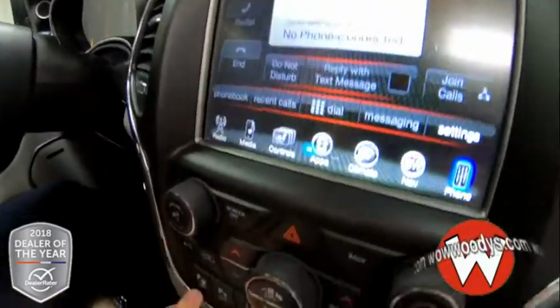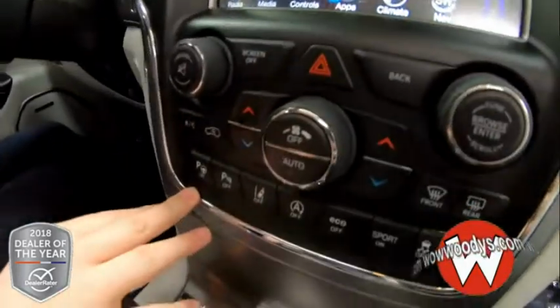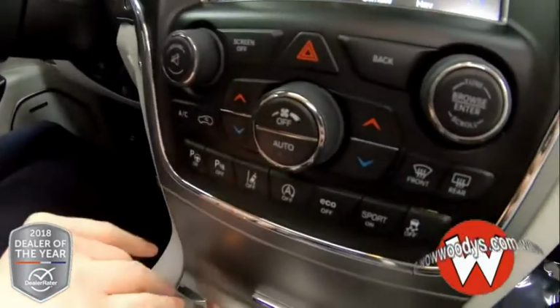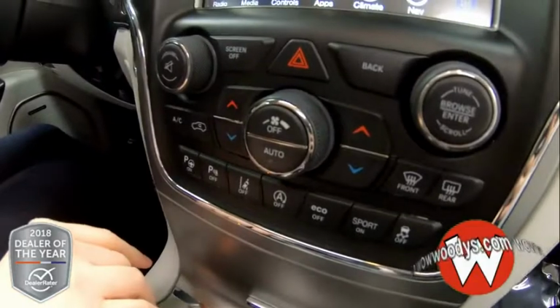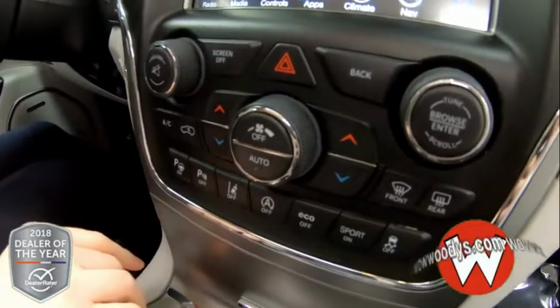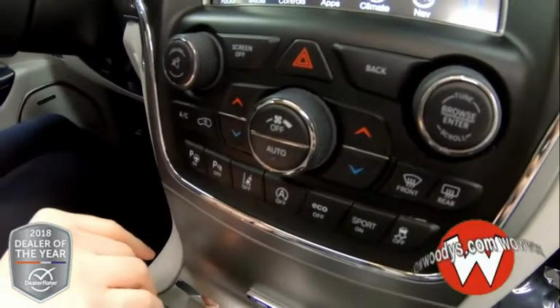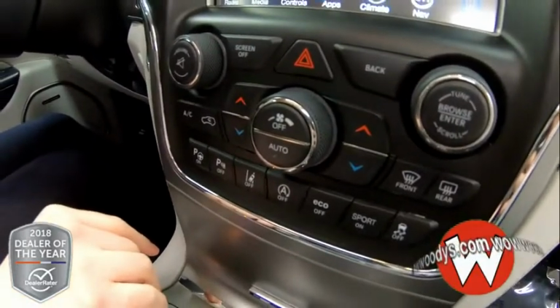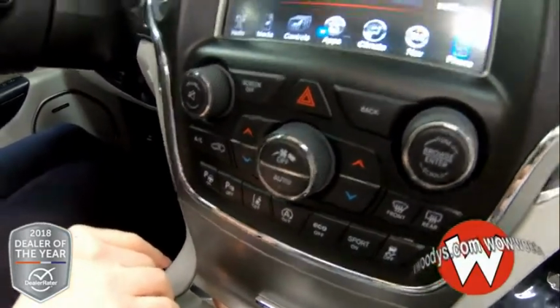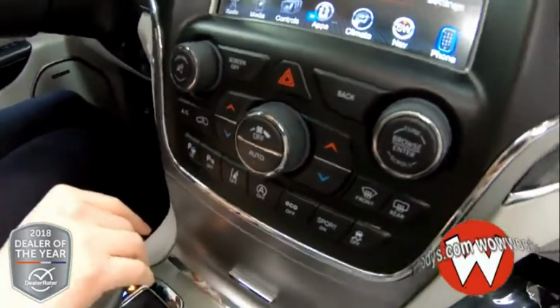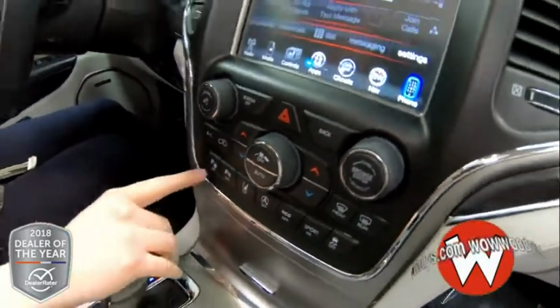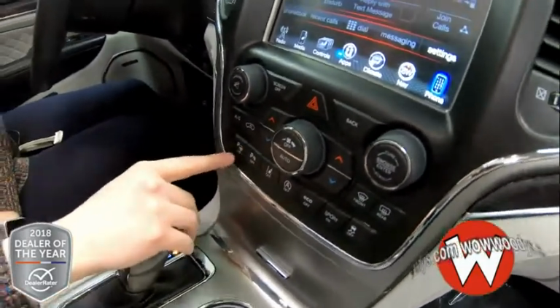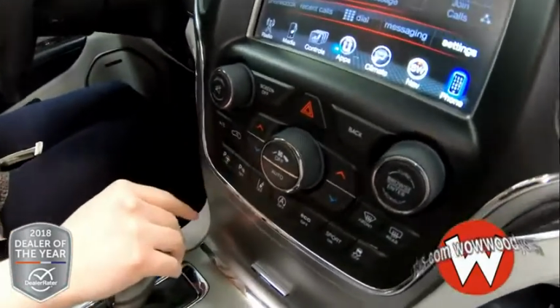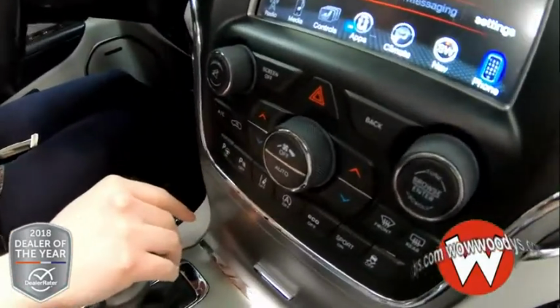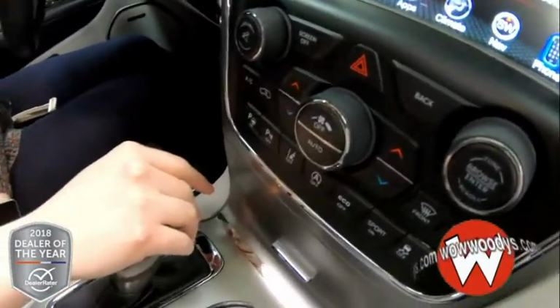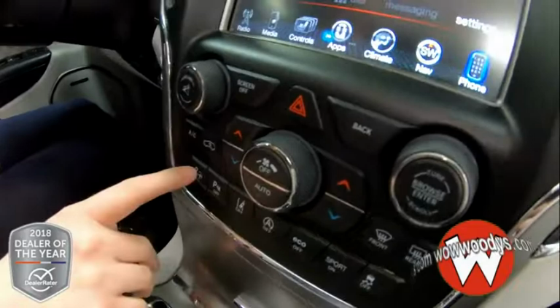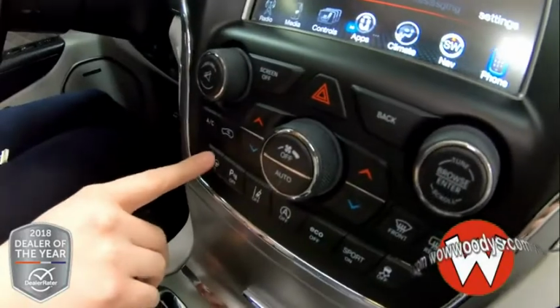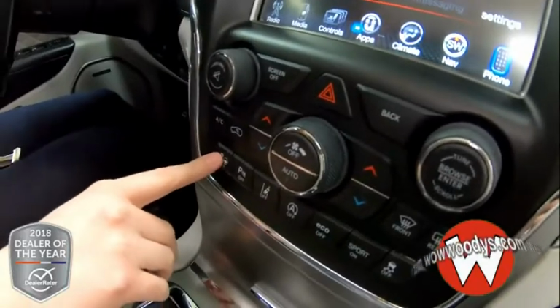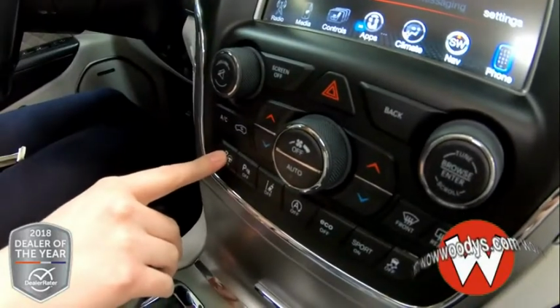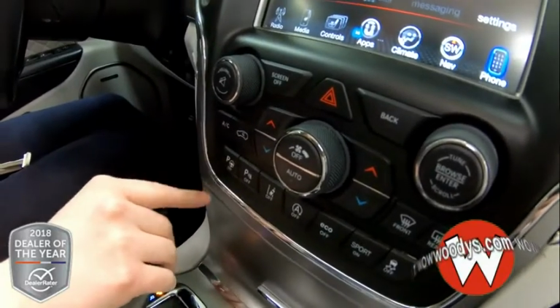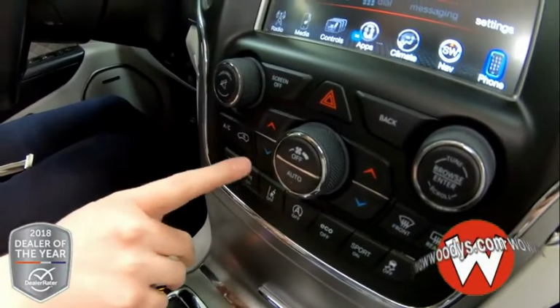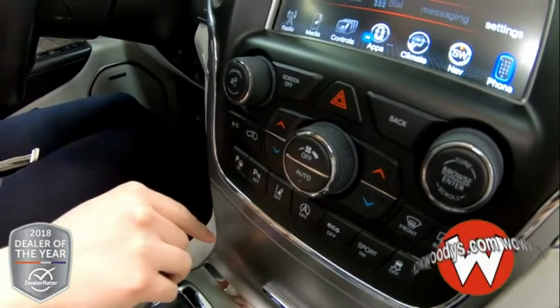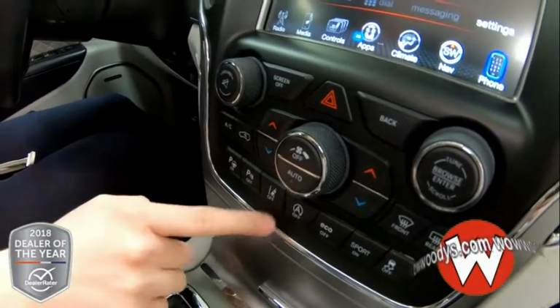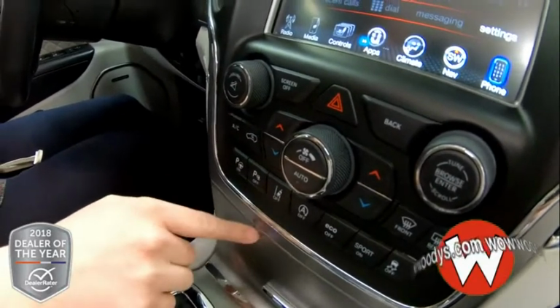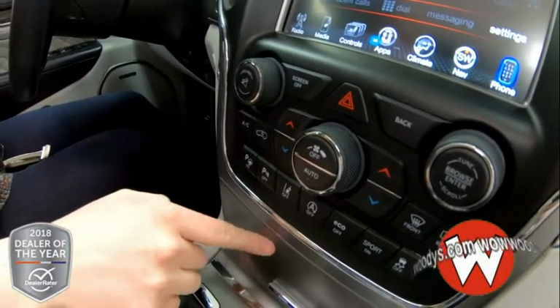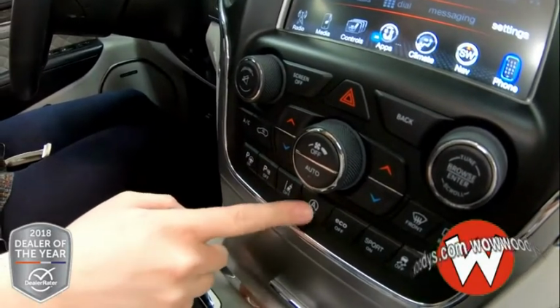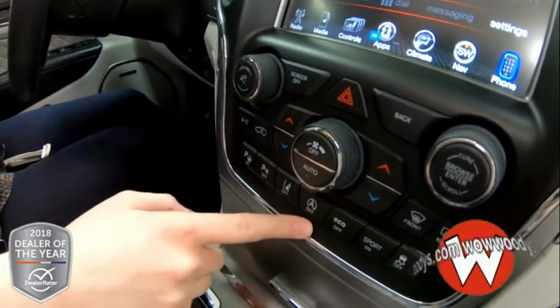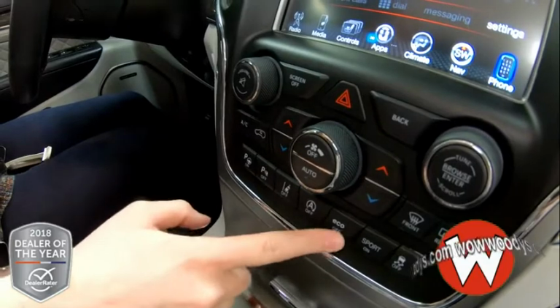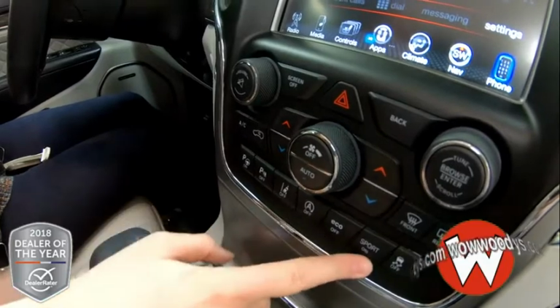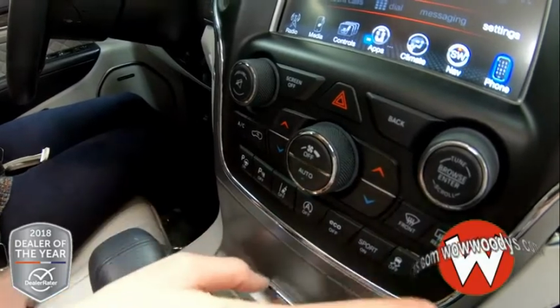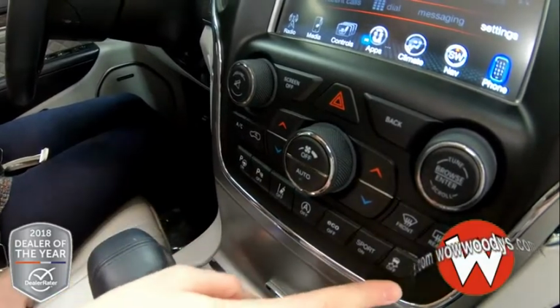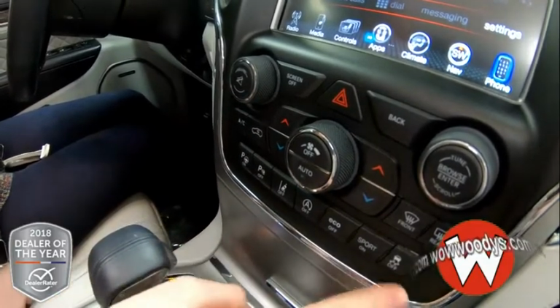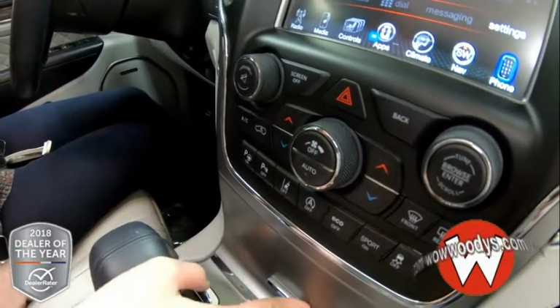Down below are all of your radio and climate controls in button form, plus different safety features like your parallel and perpendicular park assist, so it will parallel park your vehicle for you. You have your sensing system, lane departure warning, stop and go, eco mode, sport mode, and your traction control right there.